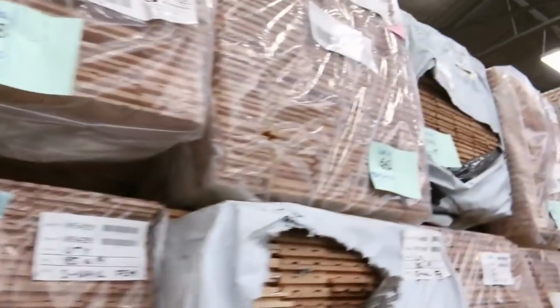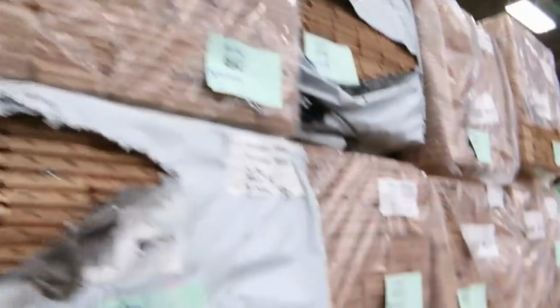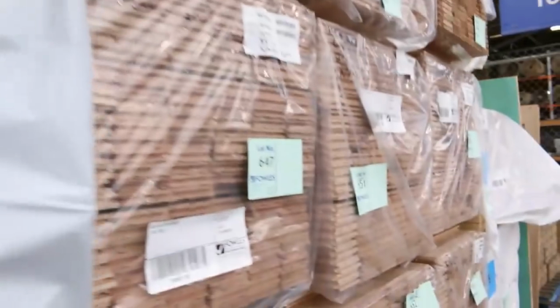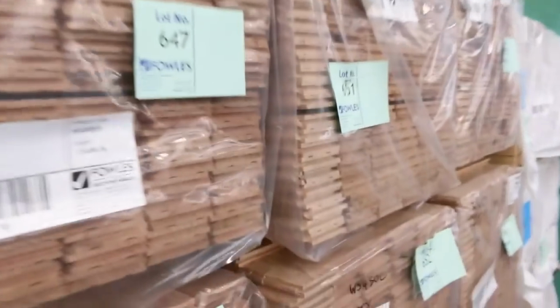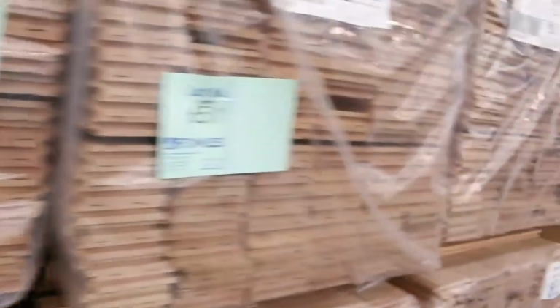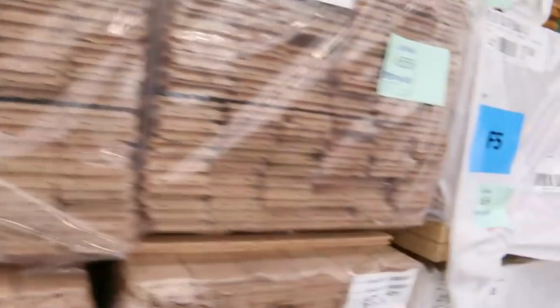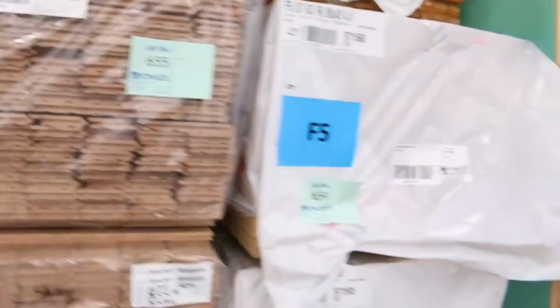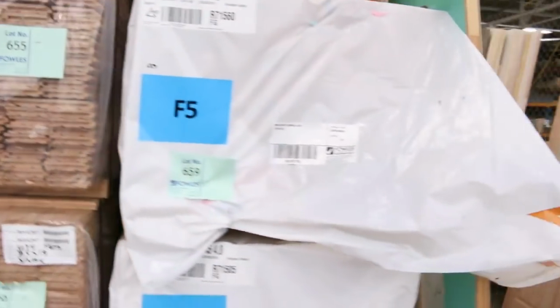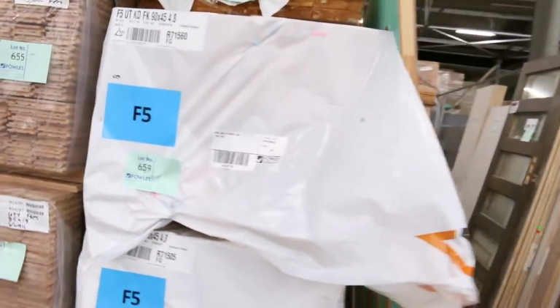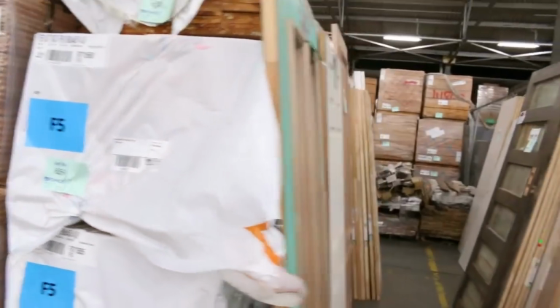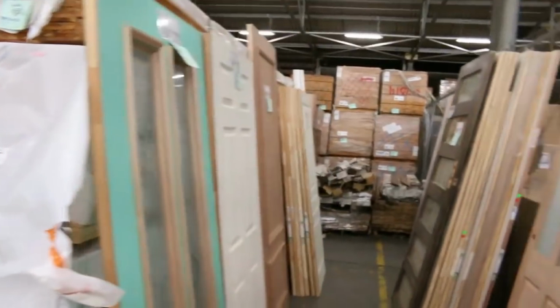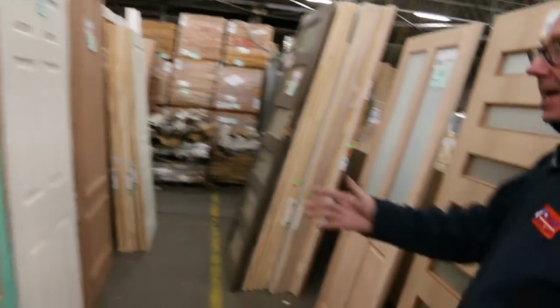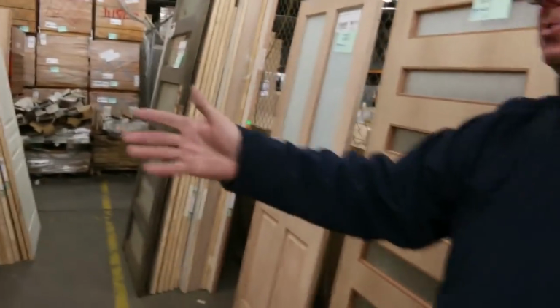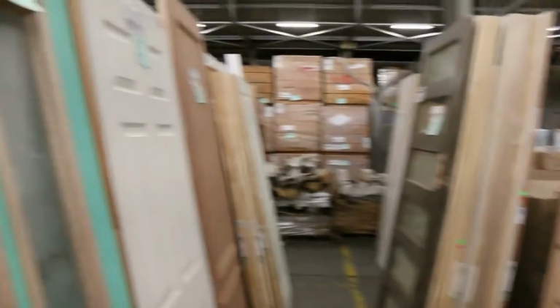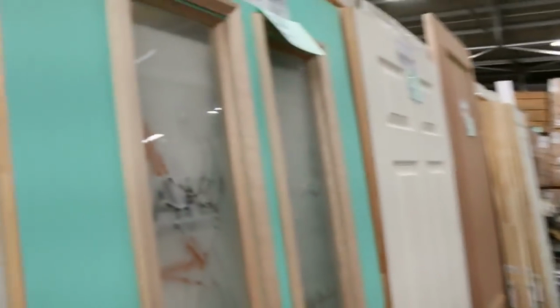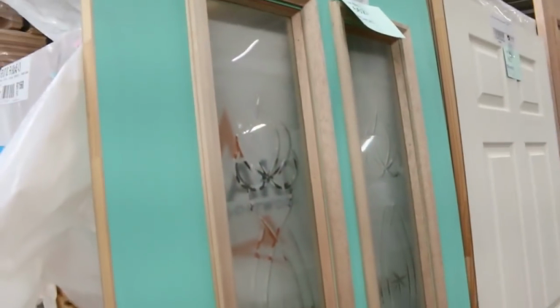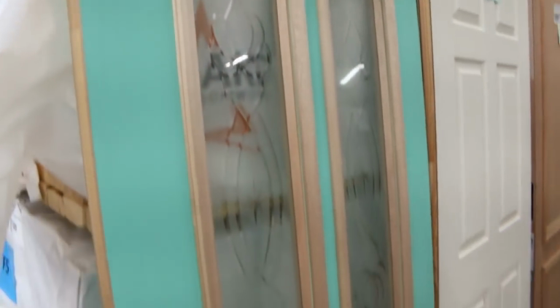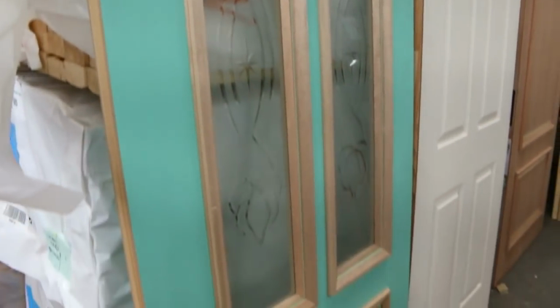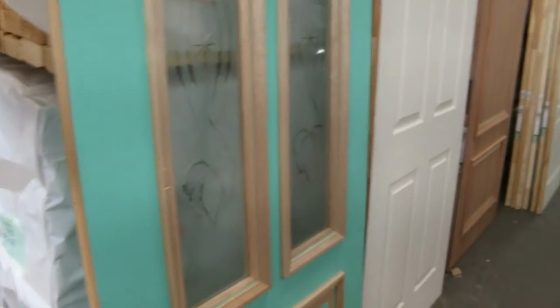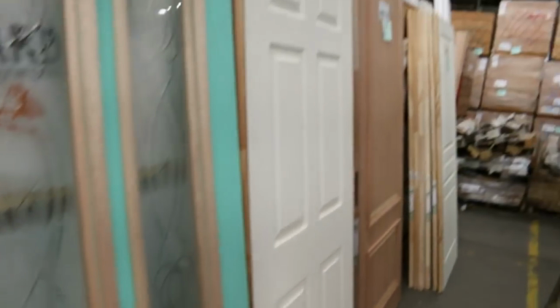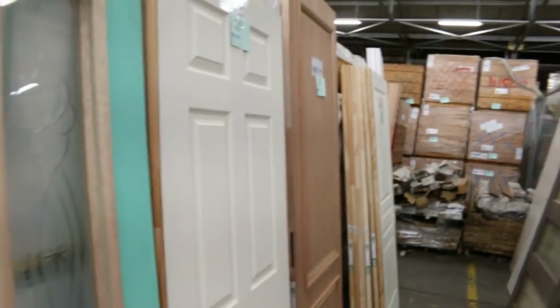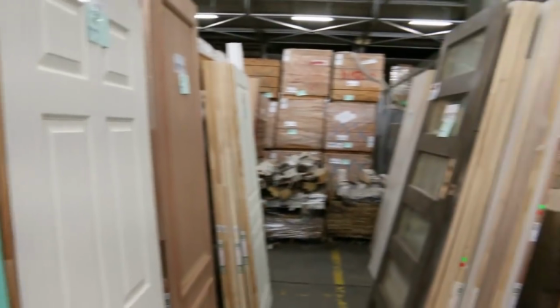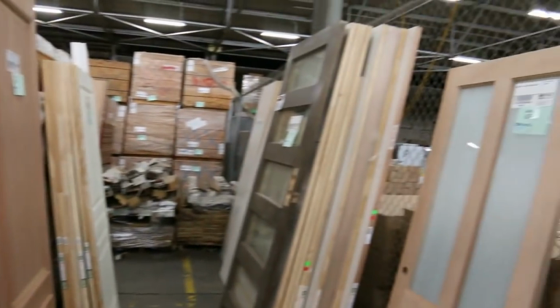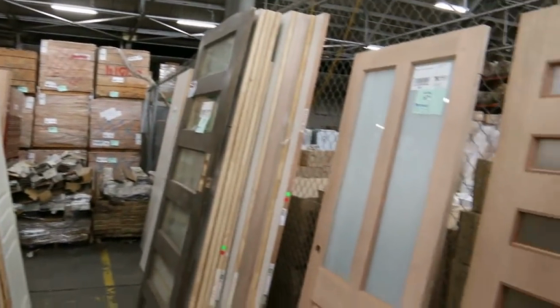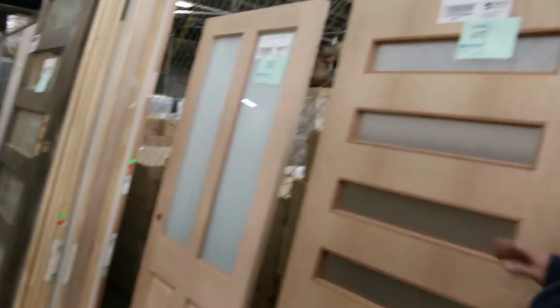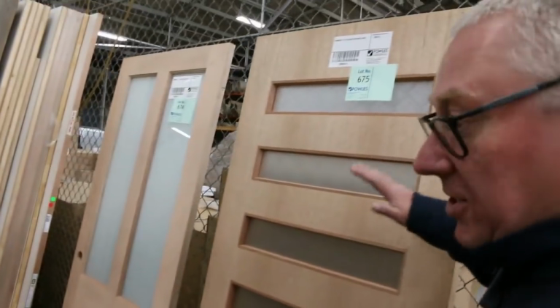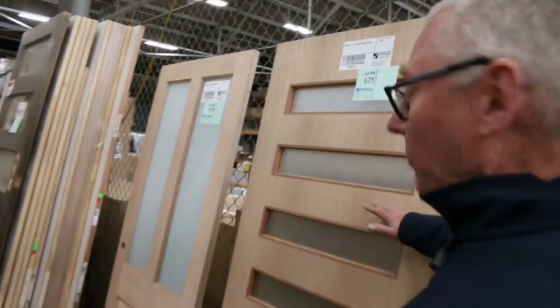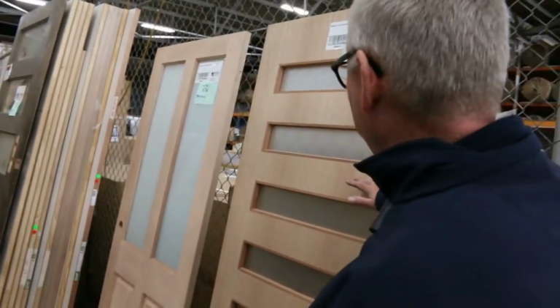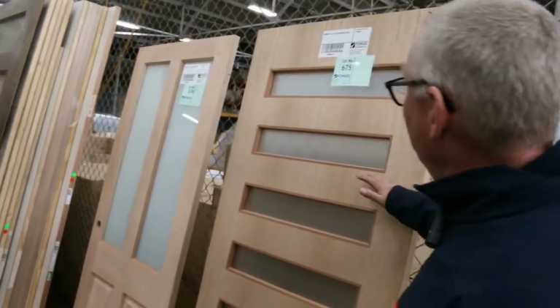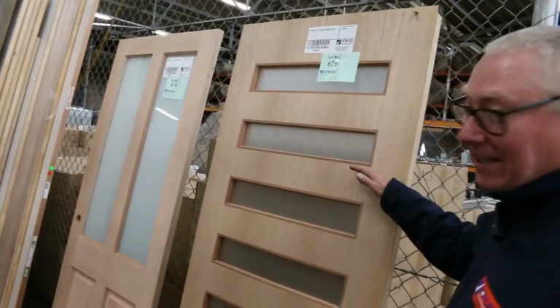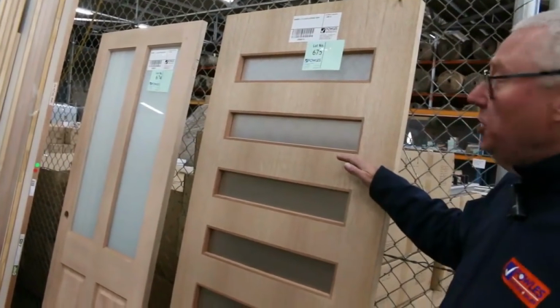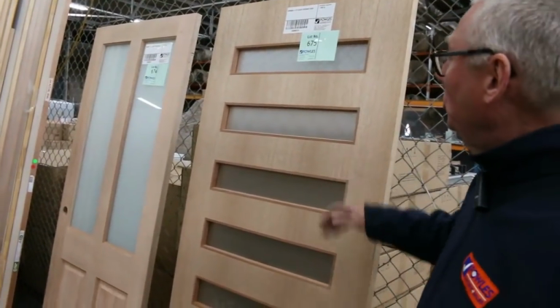In the 85 by 19 size. And as usual some of these doors — have a look at this one, lot 662. What an absolute ripper. The etched glass there. And all the way down to lot 675, which is this nice glazed entrance door.